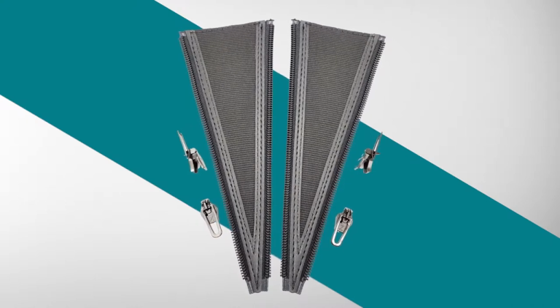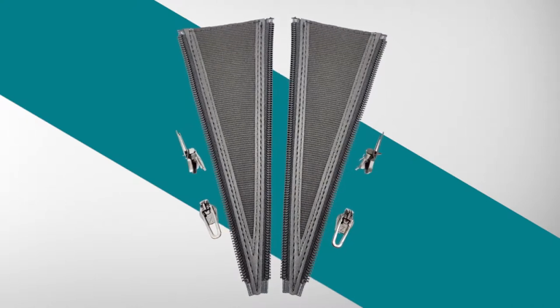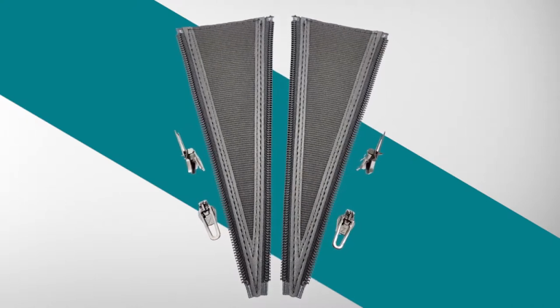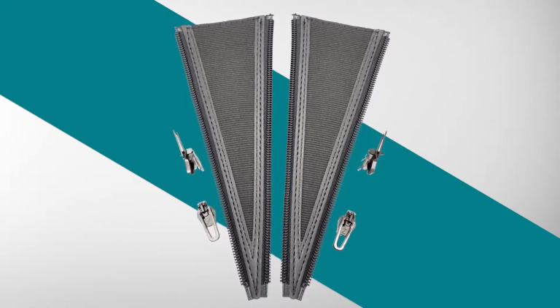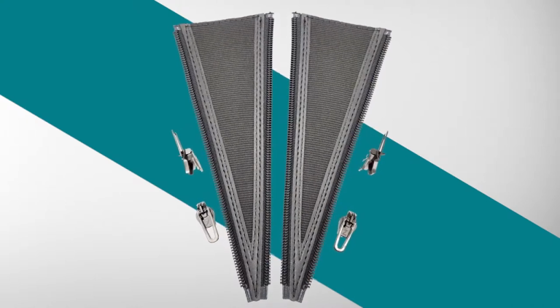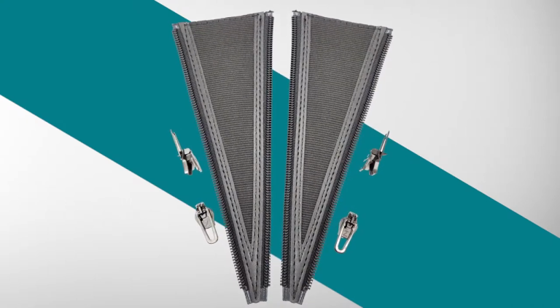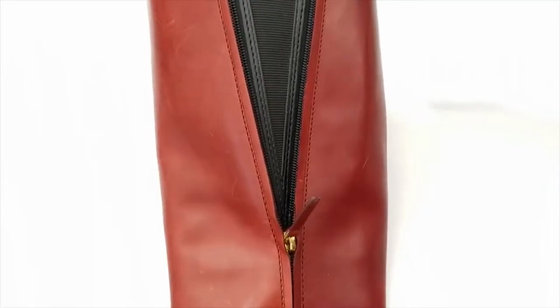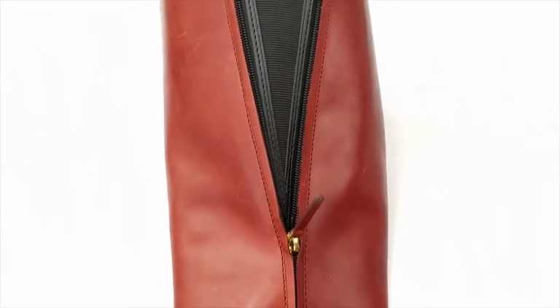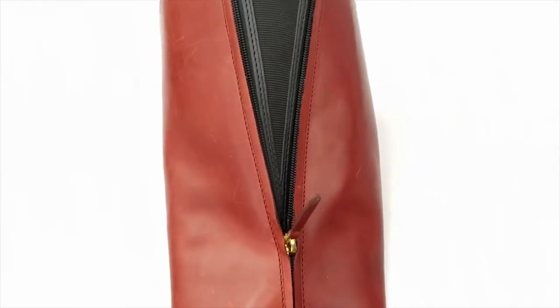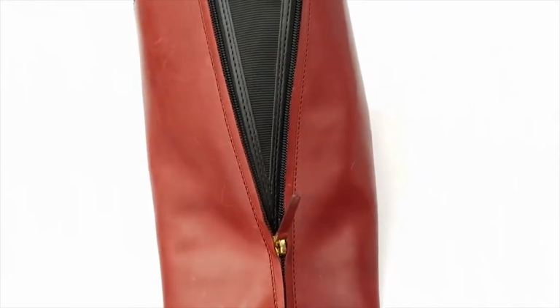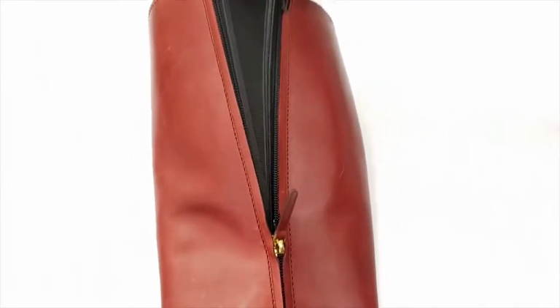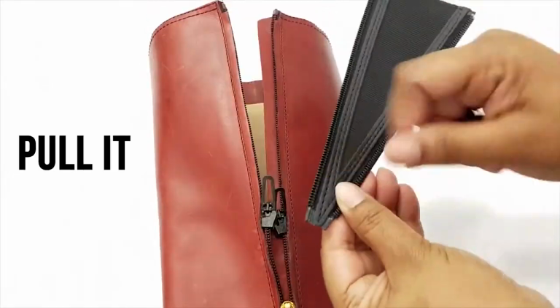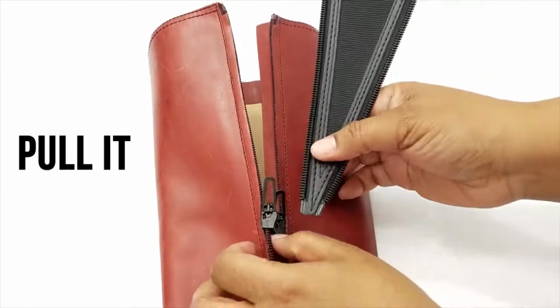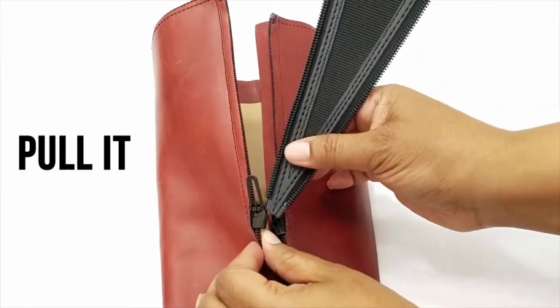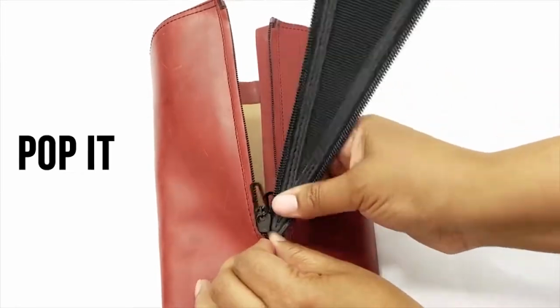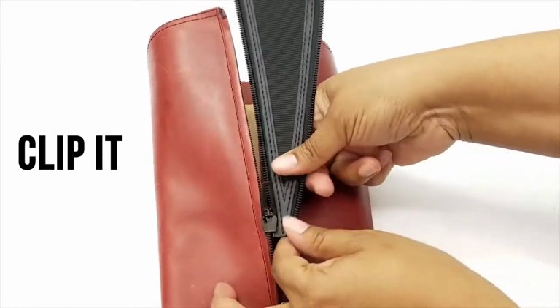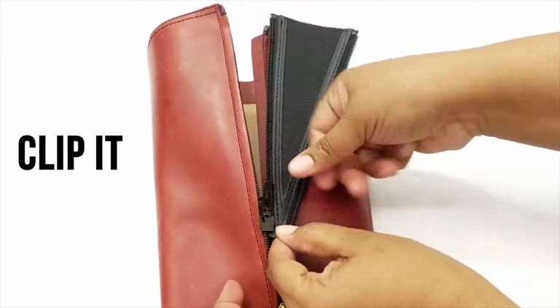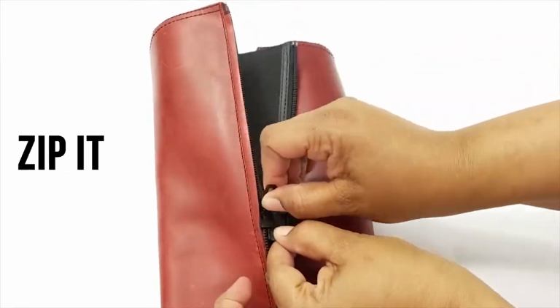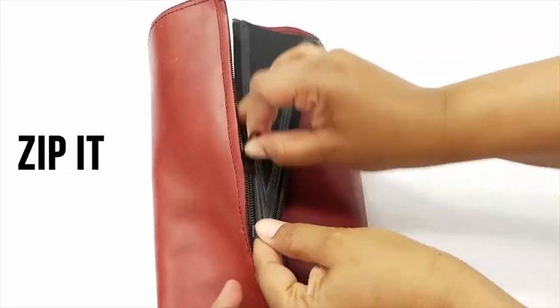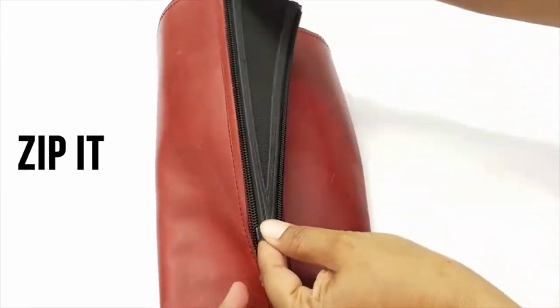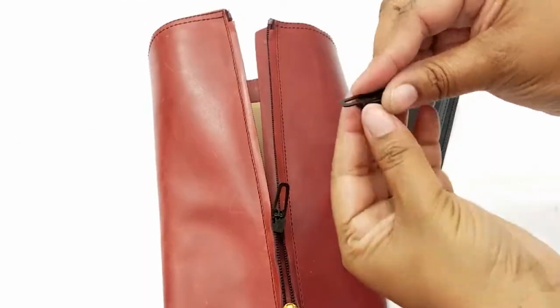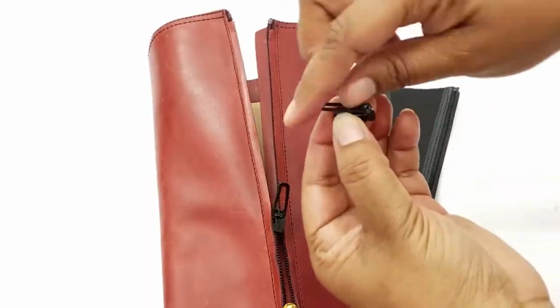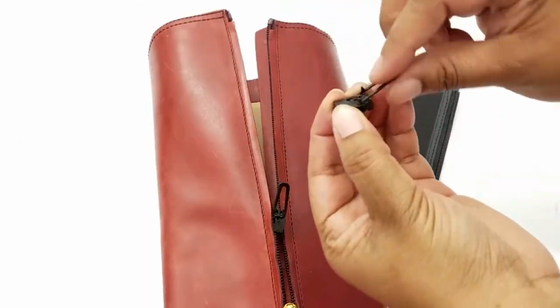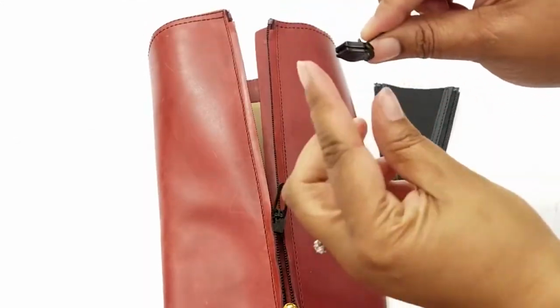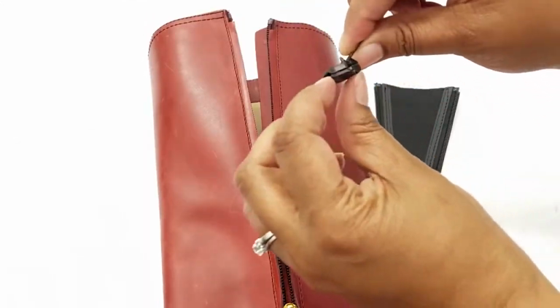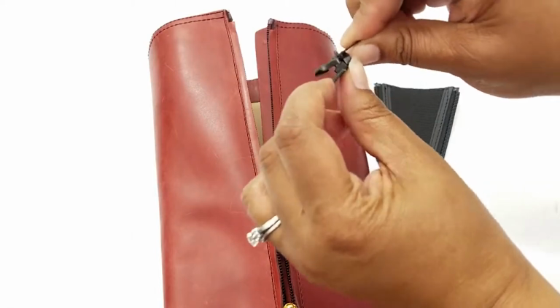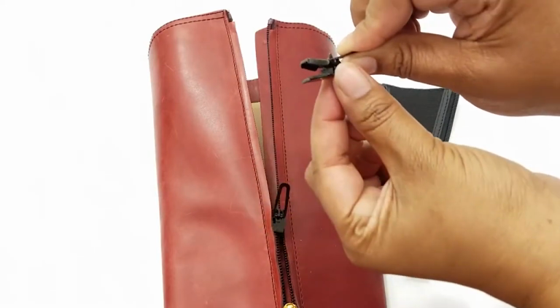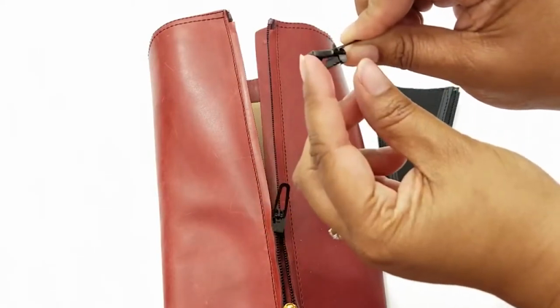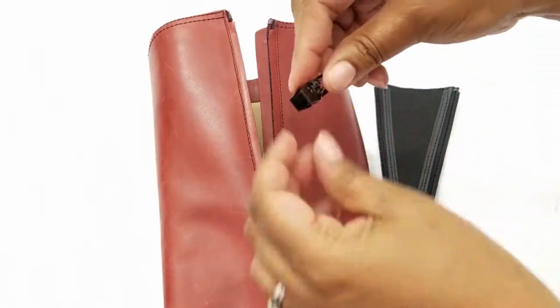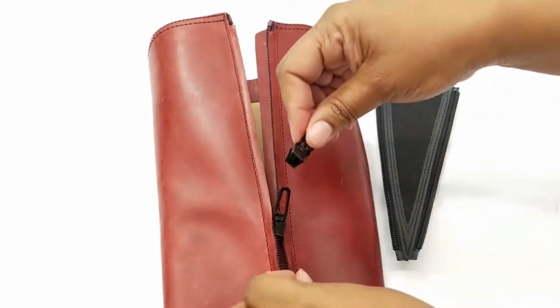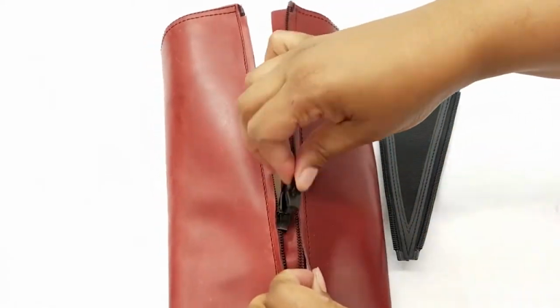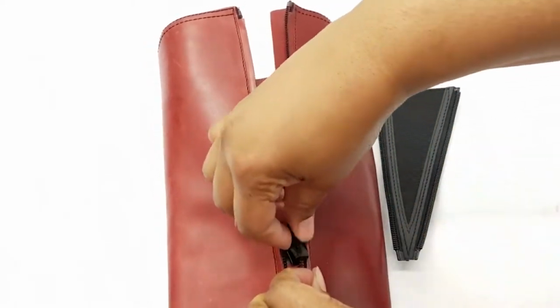Installing your Boot Band is simple — just pull it, pop it, clip it, and zip it. First, let's open the sliders. With each slider, pull its handle back, press down on the bottom jaw, and then pop it open.